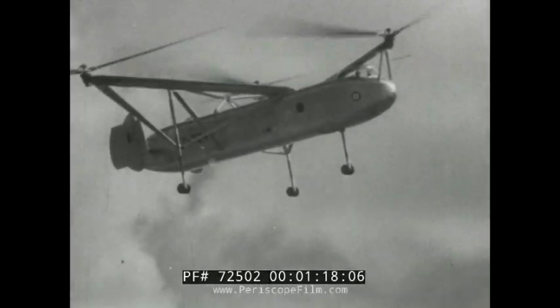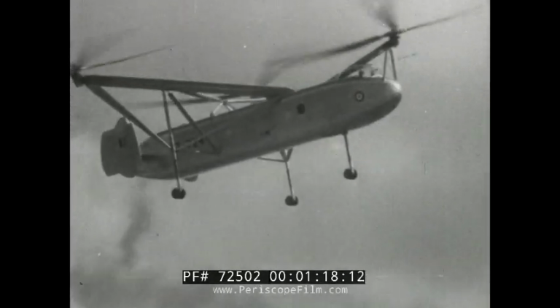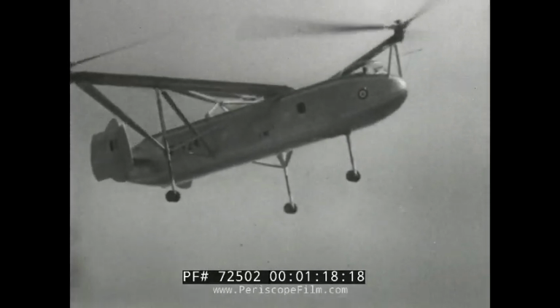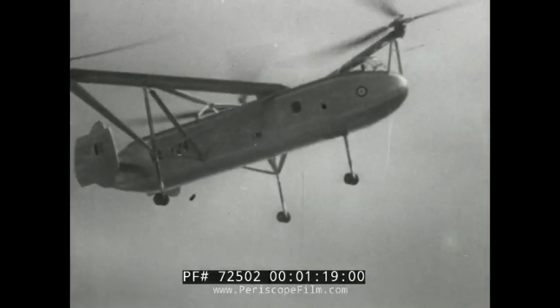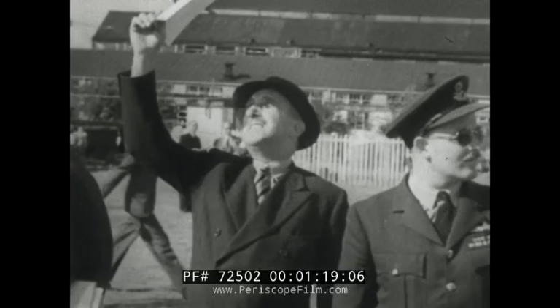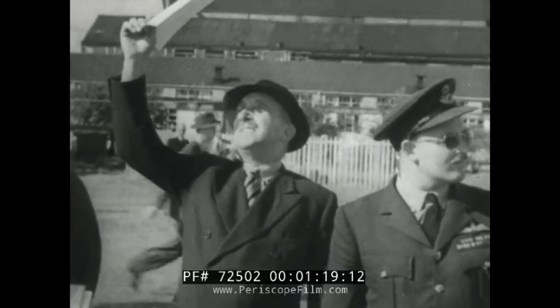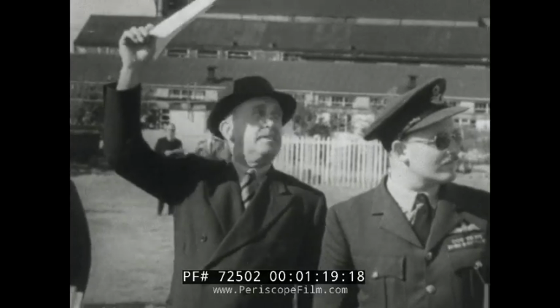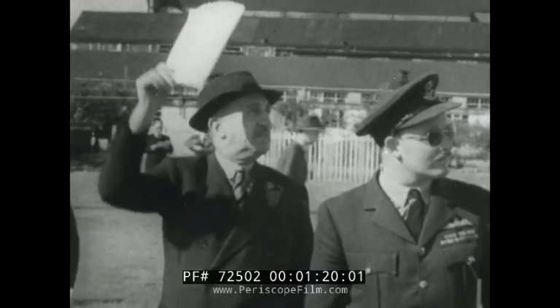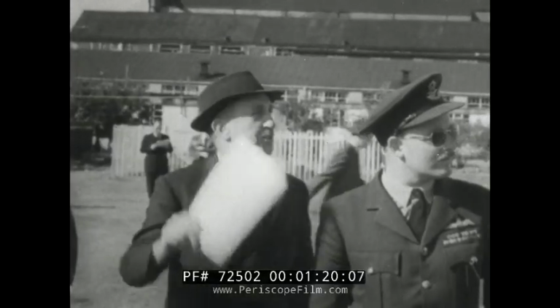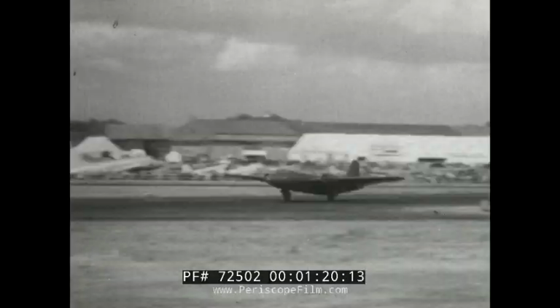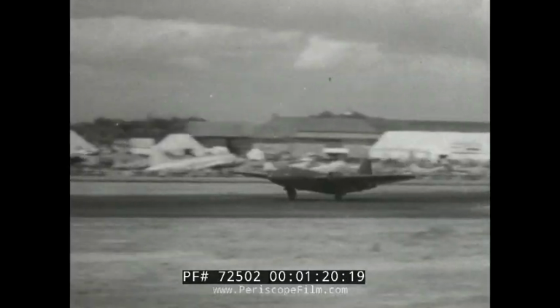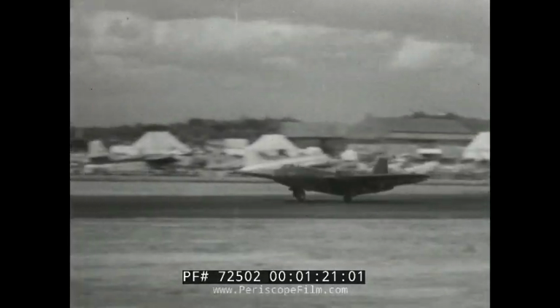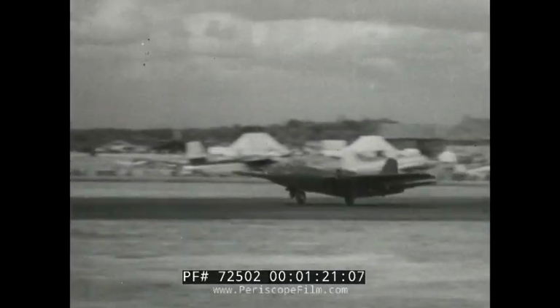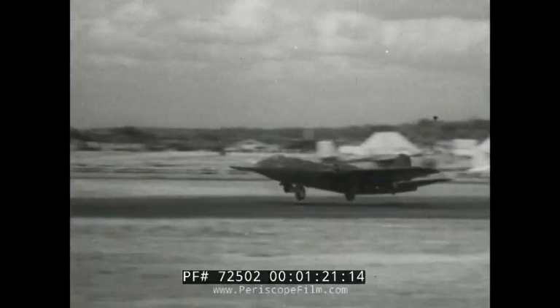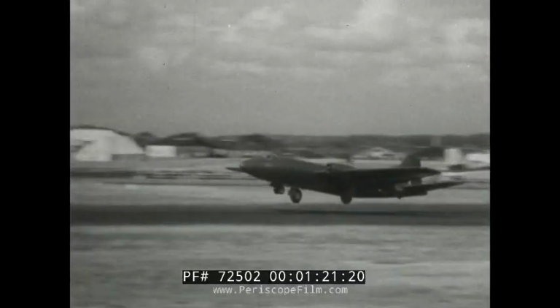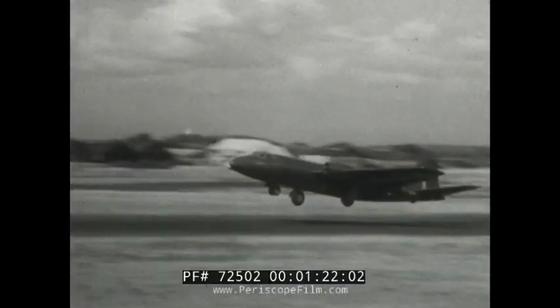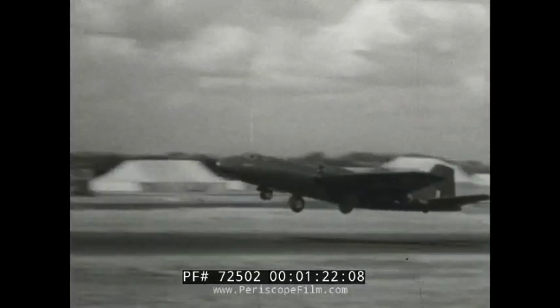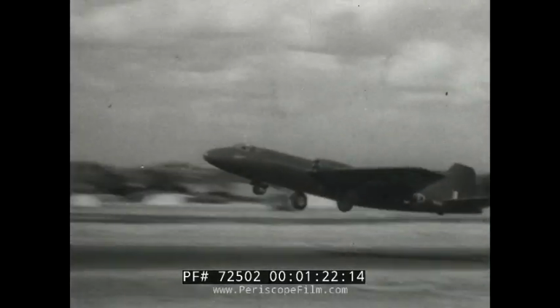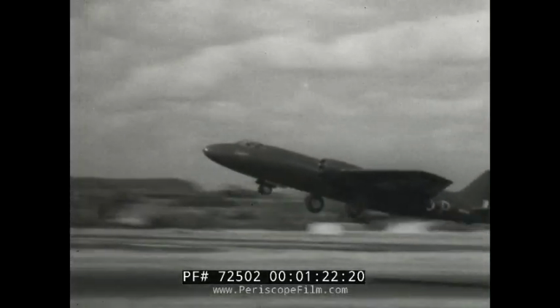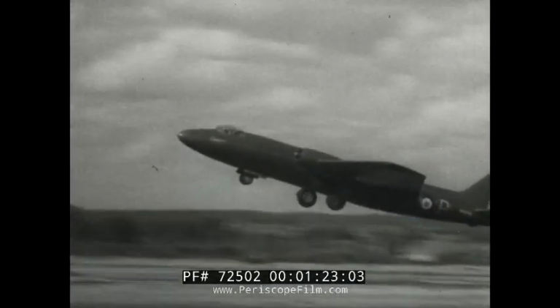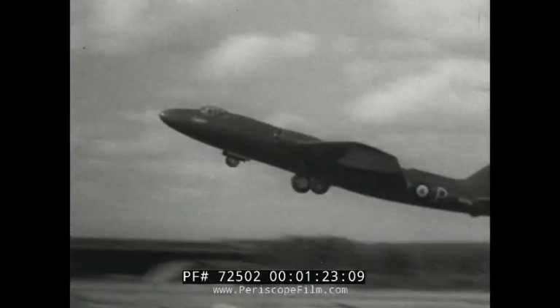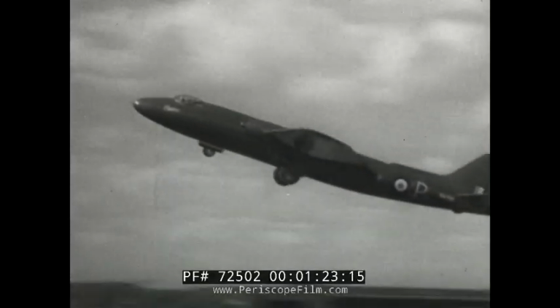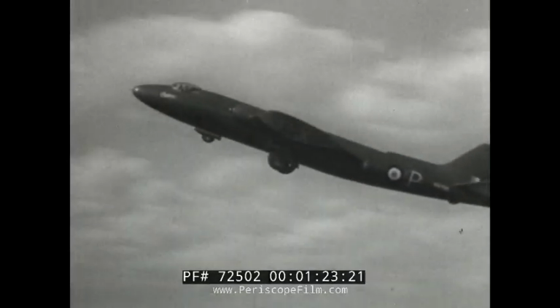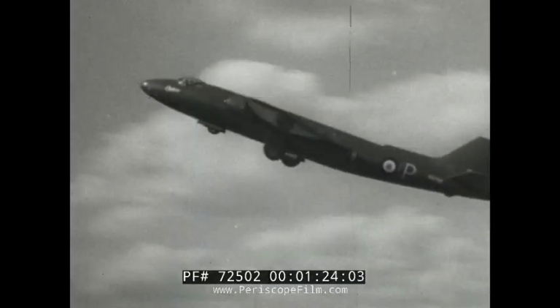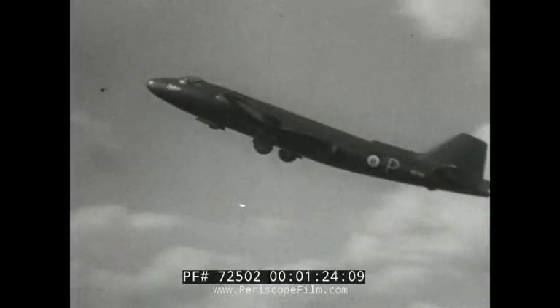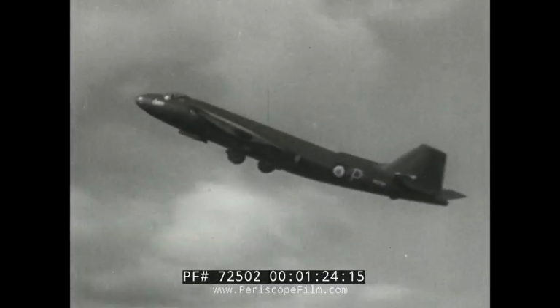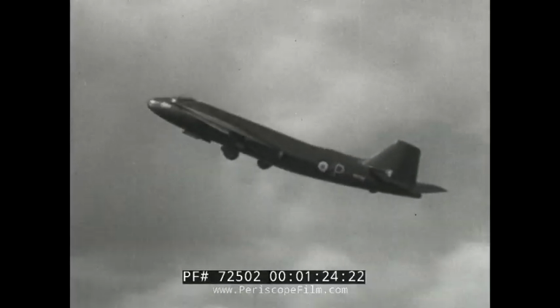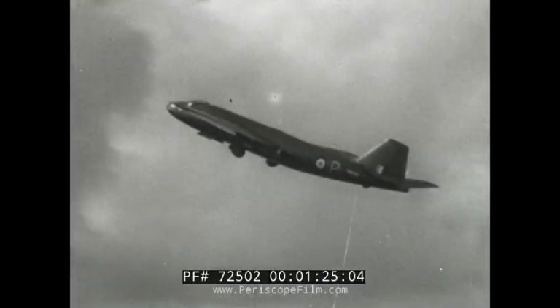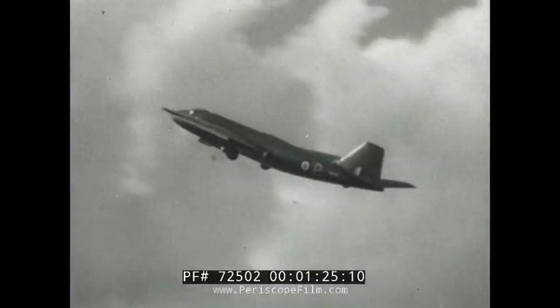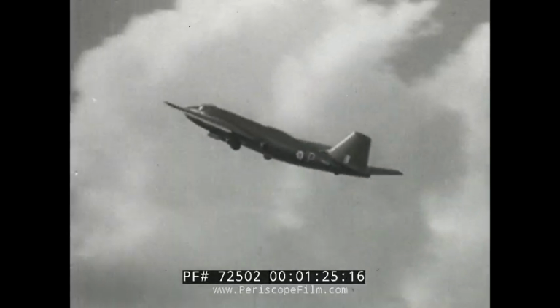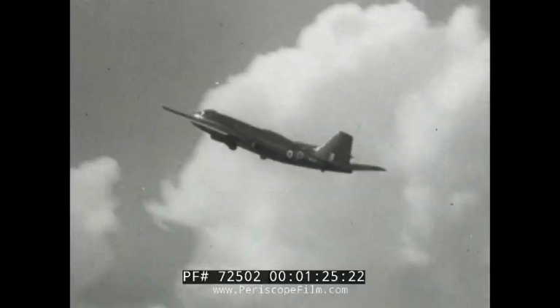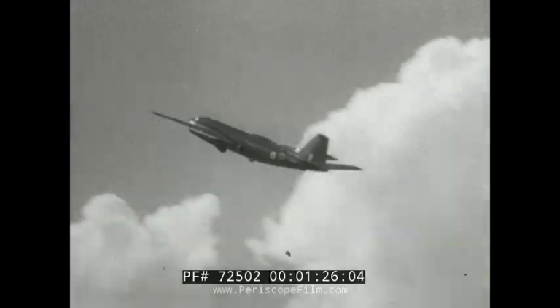Outstanding among the bombers was the Canberra B1, made by the English Electric Company — a medium range turbojet of tremendous speed and manoeuvrability.